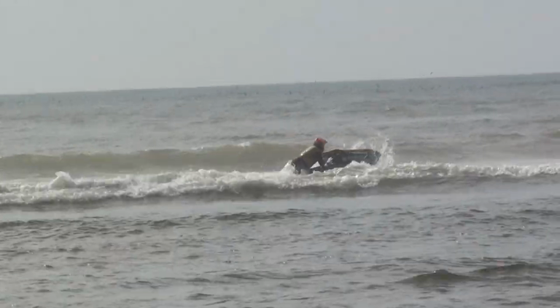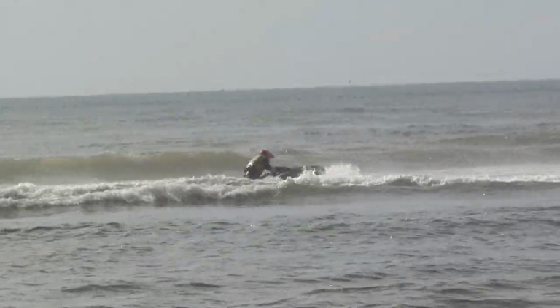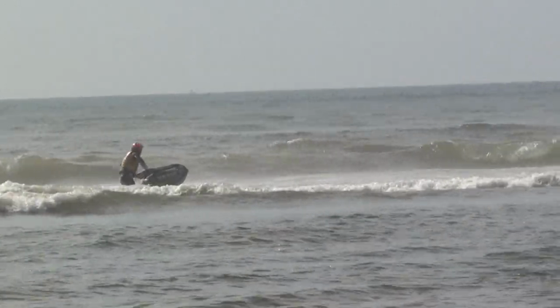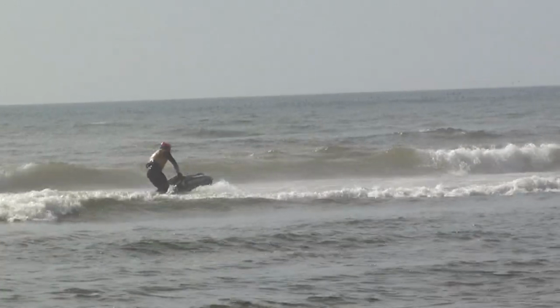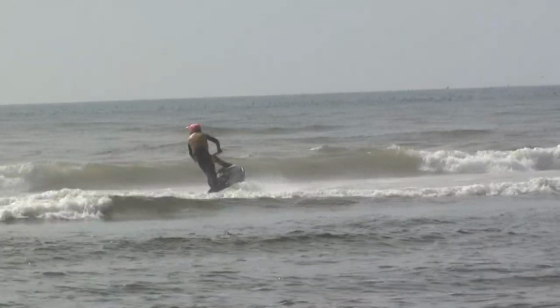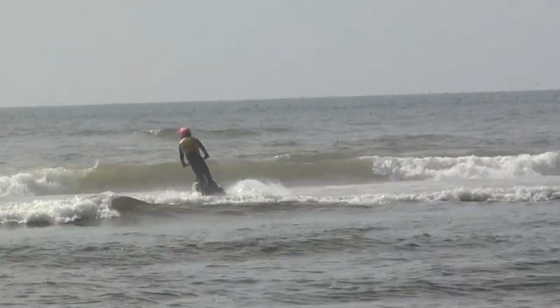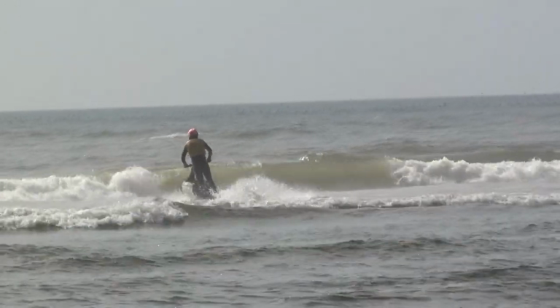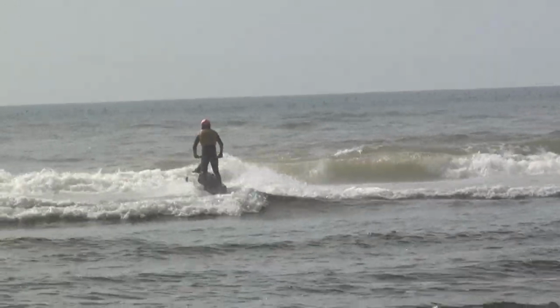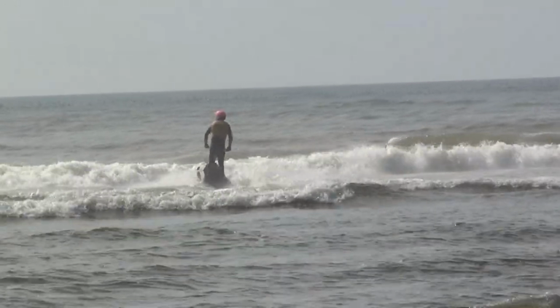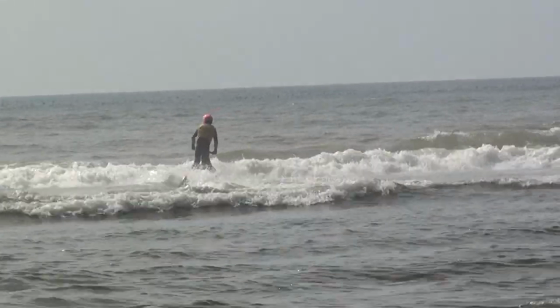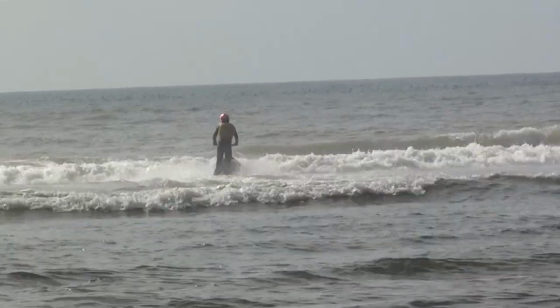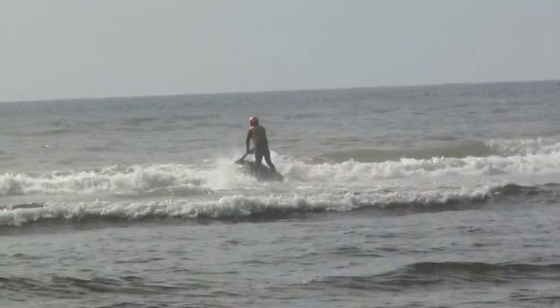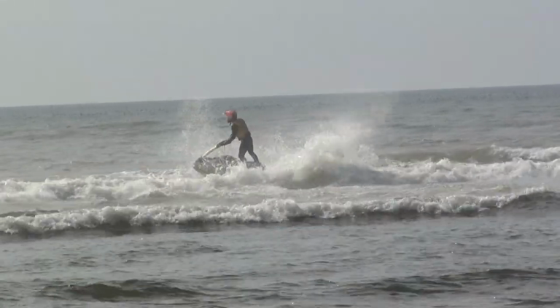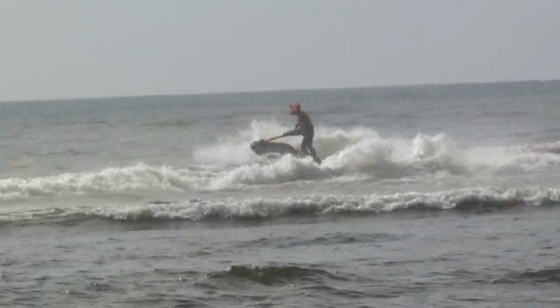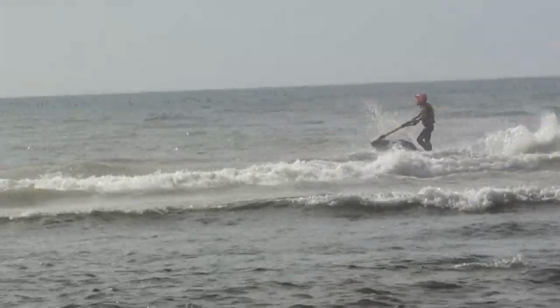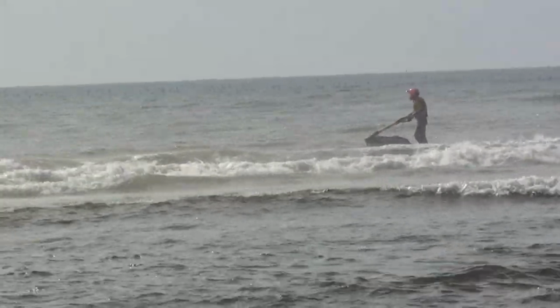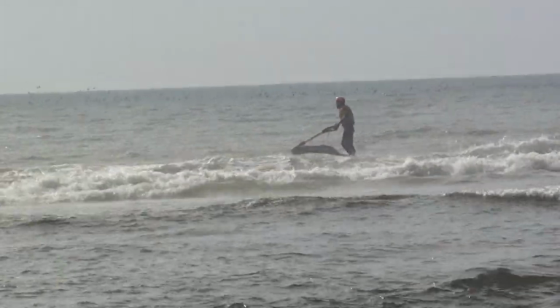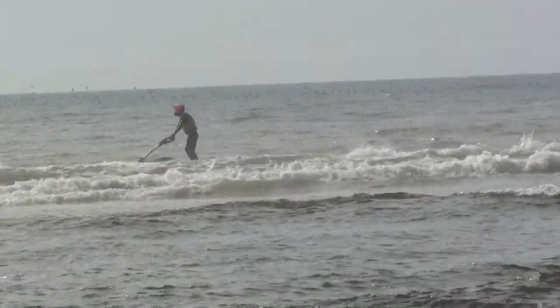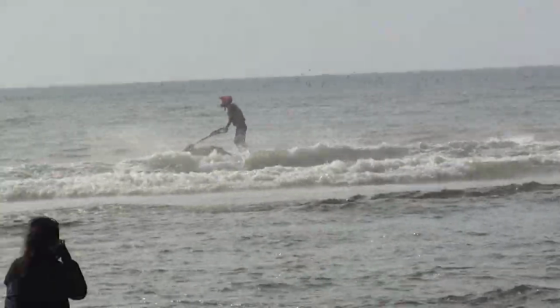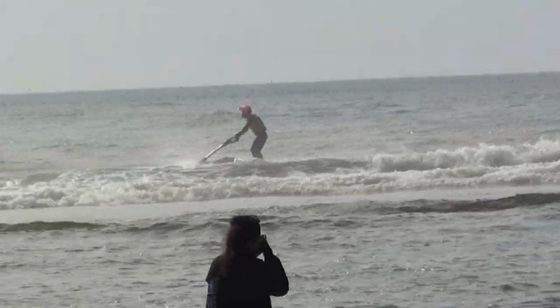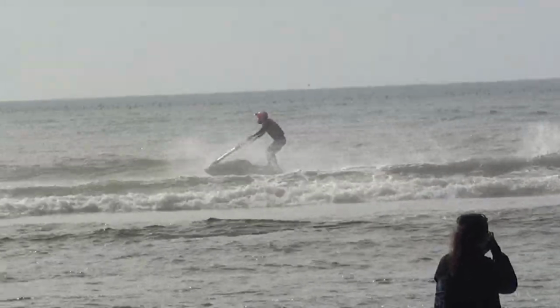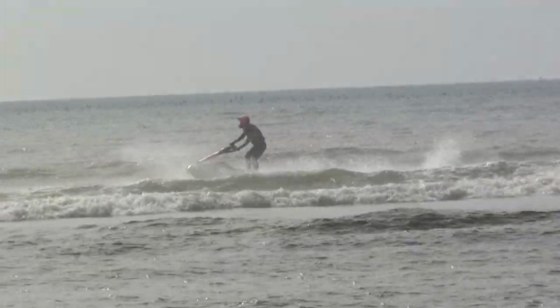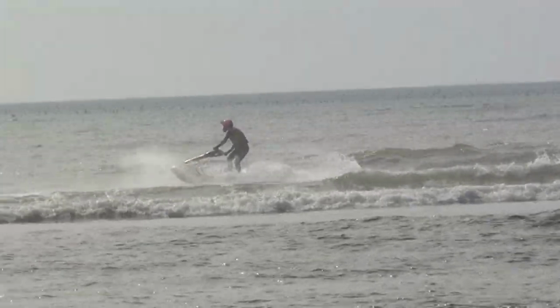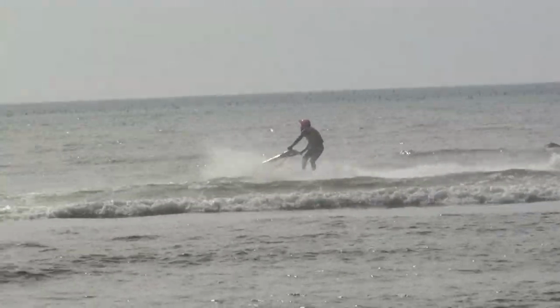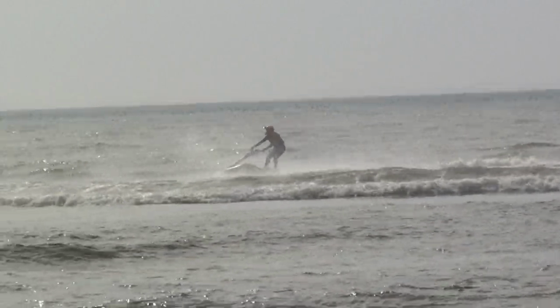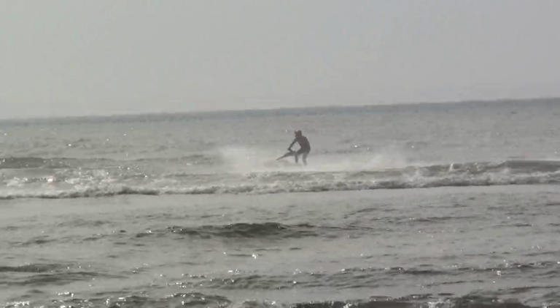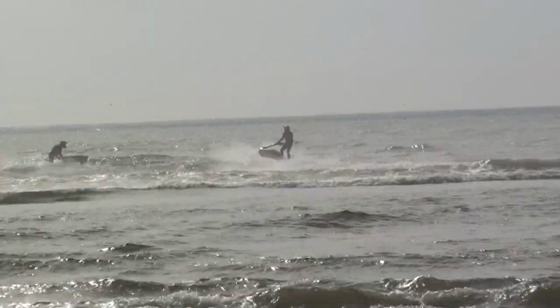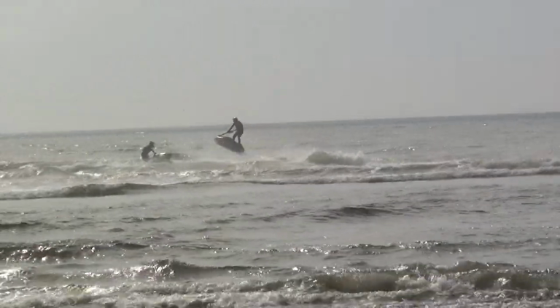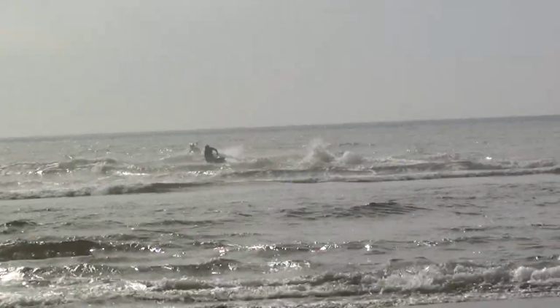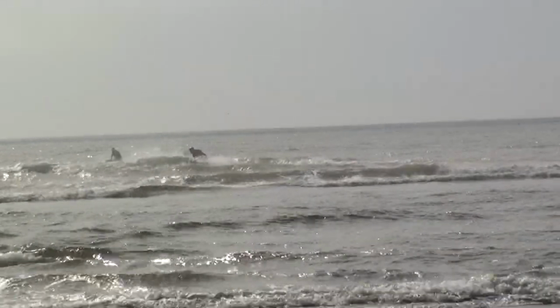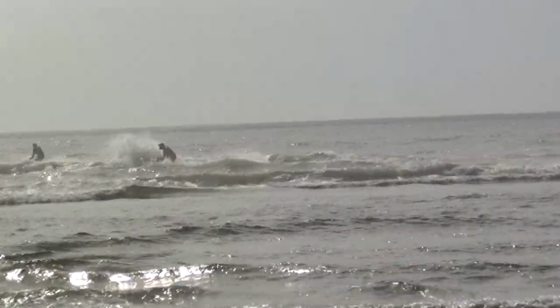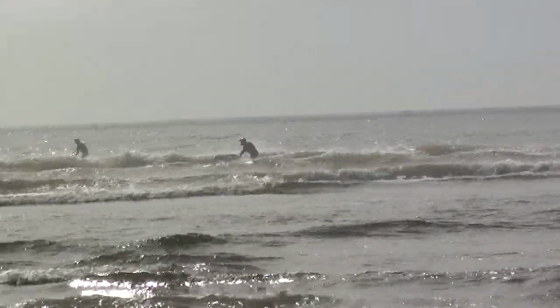Abraham setting up on the back — one hand flip out the back. Both riders really aggressive out there. Abraham a little bit on top of the aerial game right now.